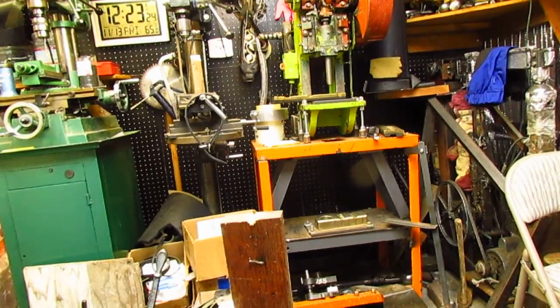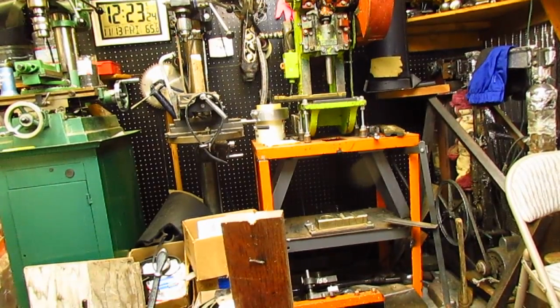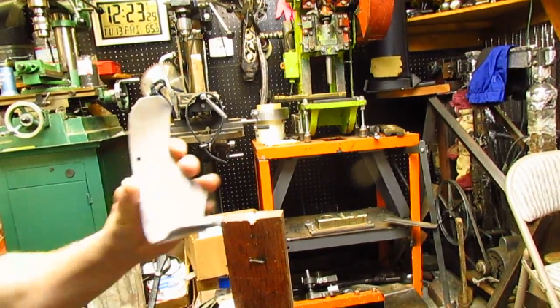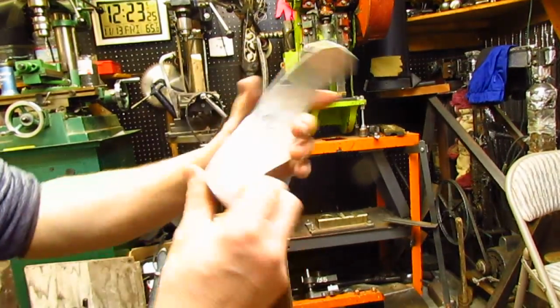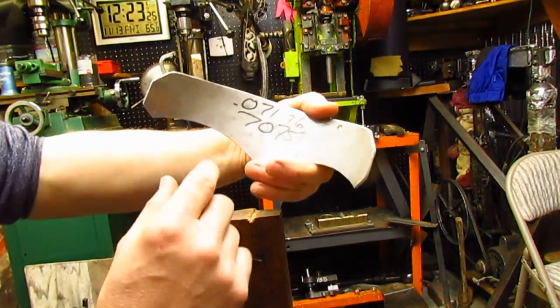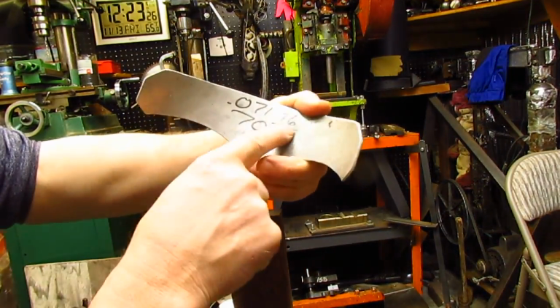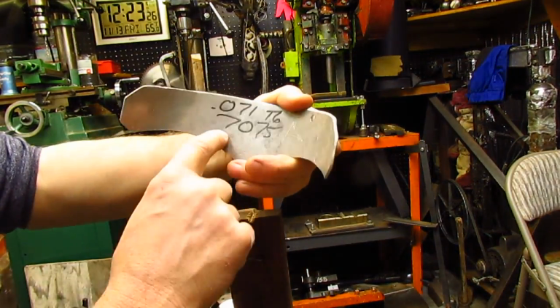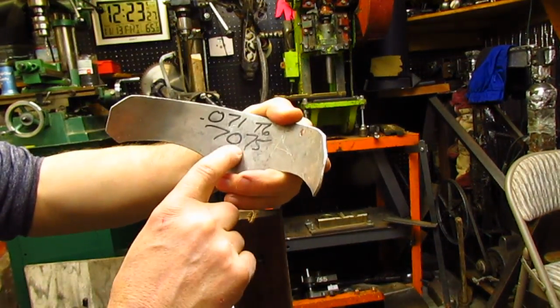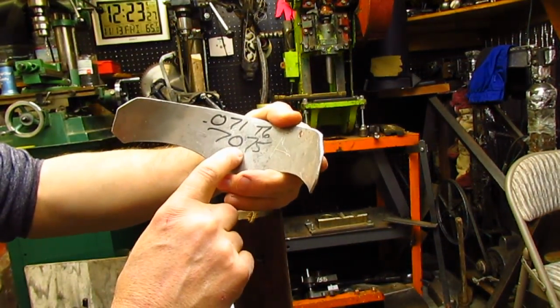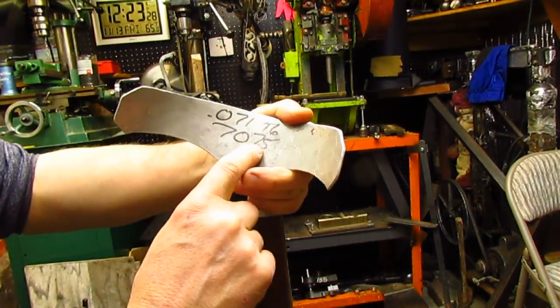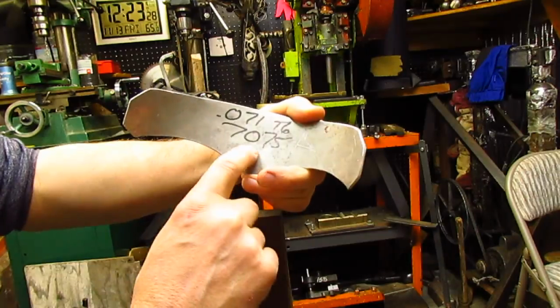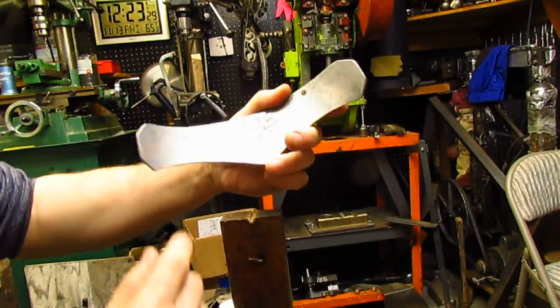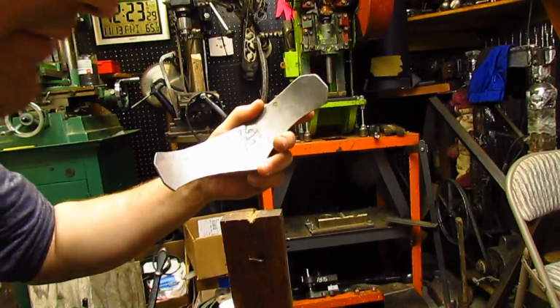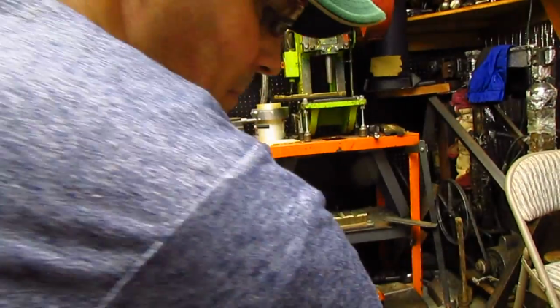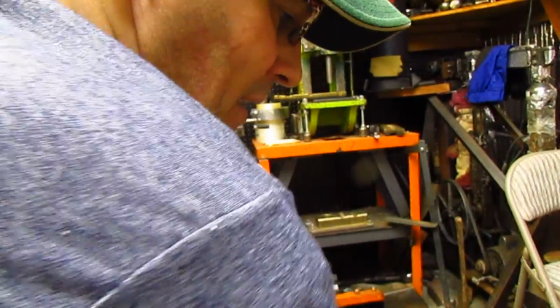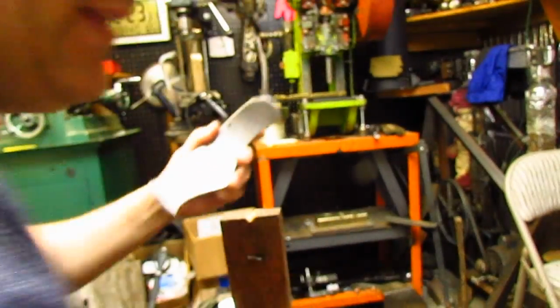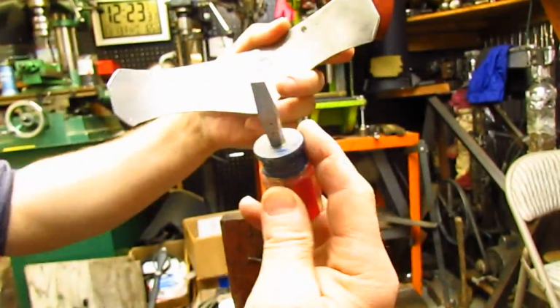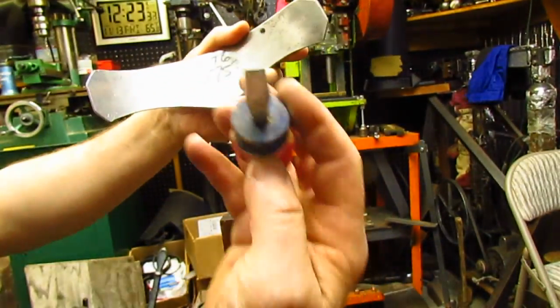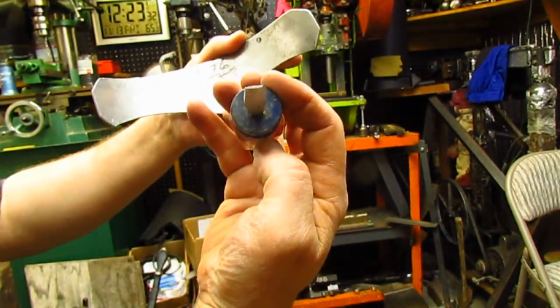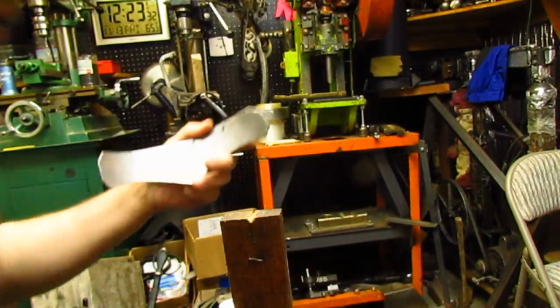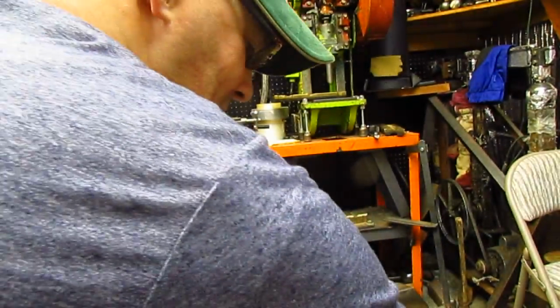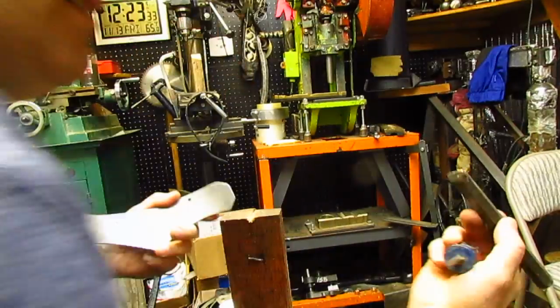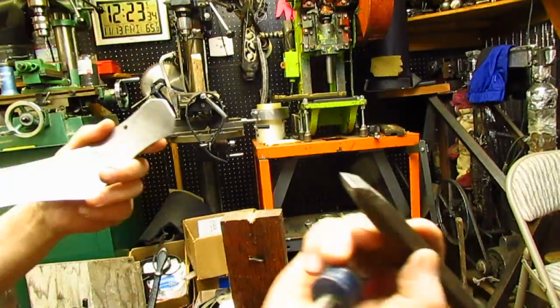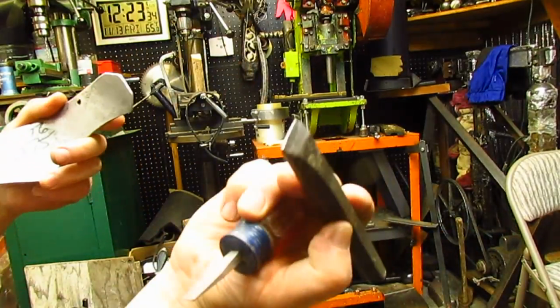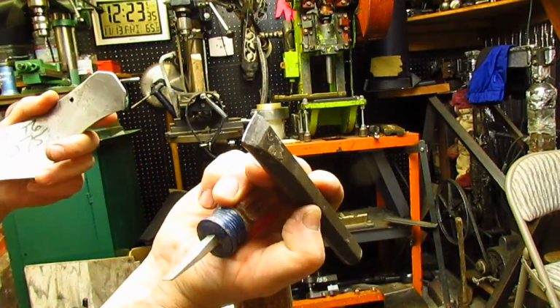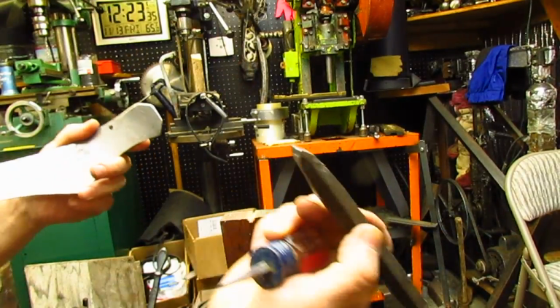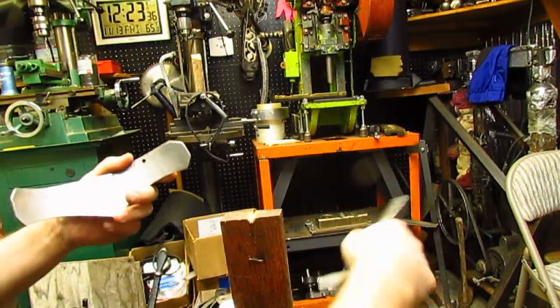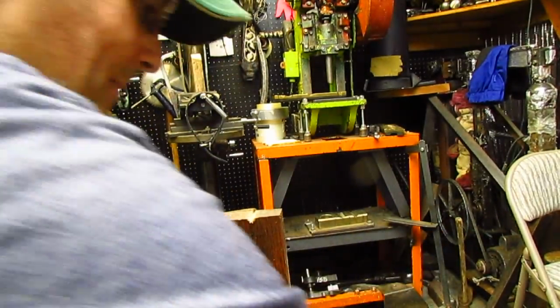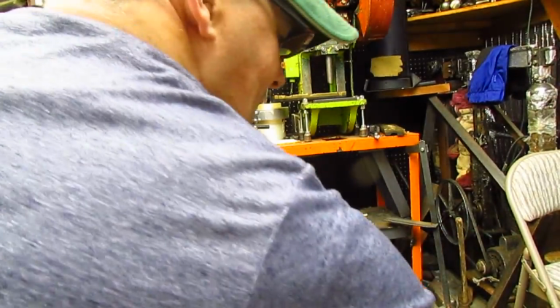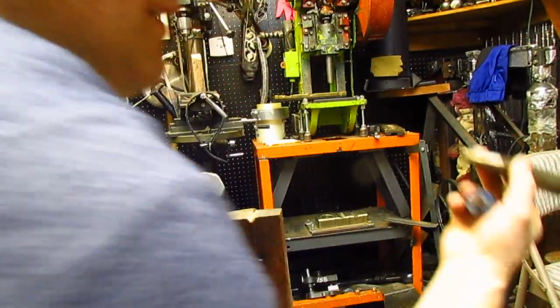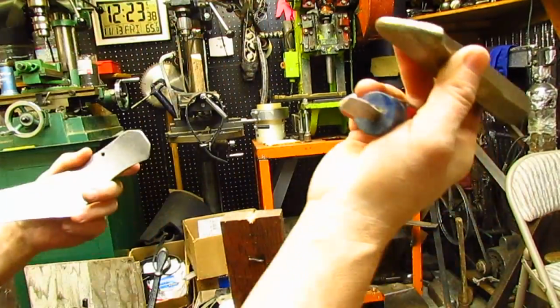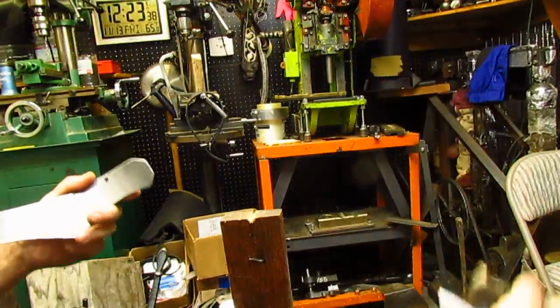Hey there, this is Marcus. I've got 071 T66 7075 aluminum. I've got a screwdriver that's sharpened. I've got kind of a blunt stake, not colliery blunt. I've got a really blunt stake.